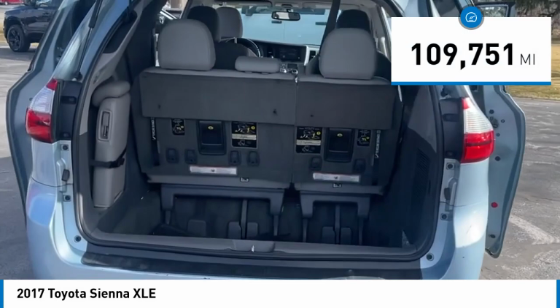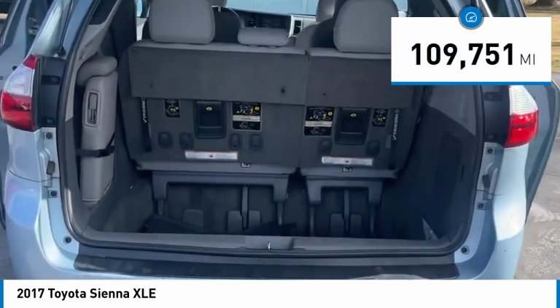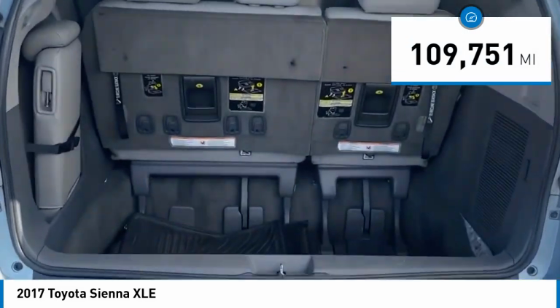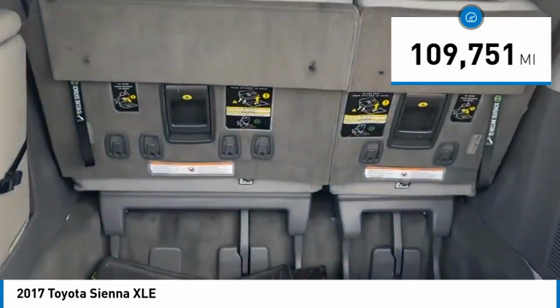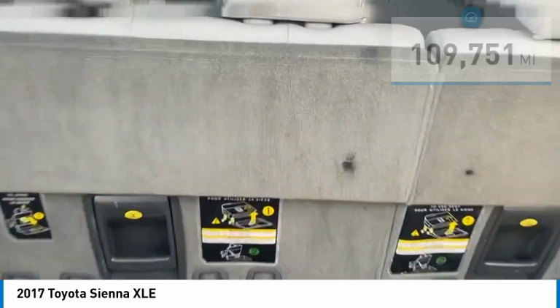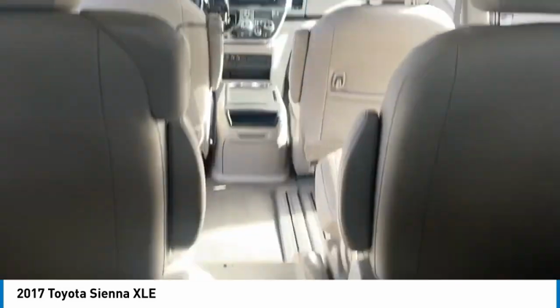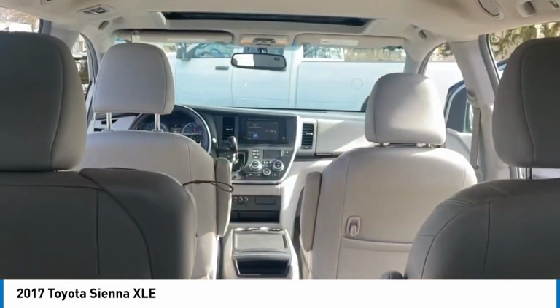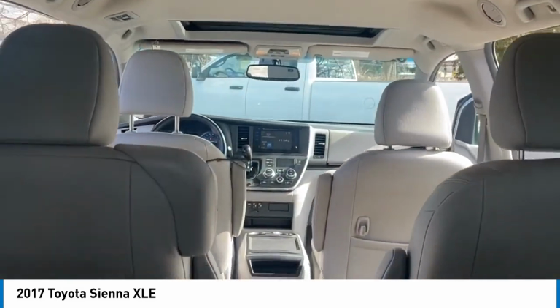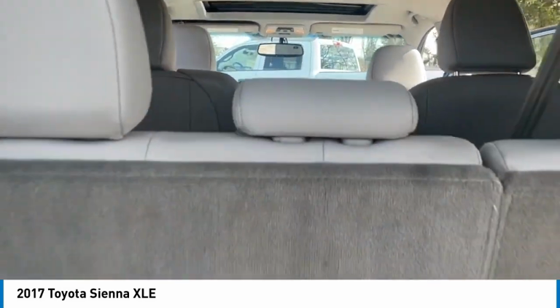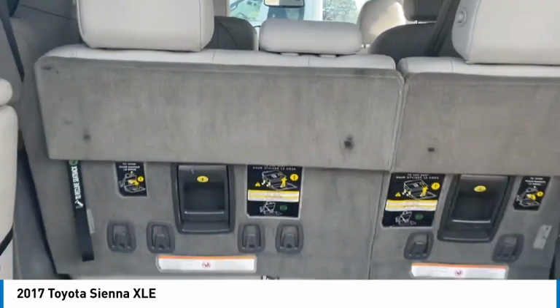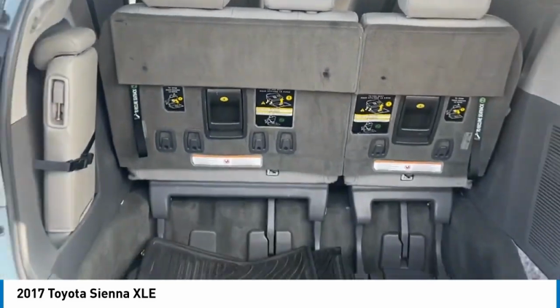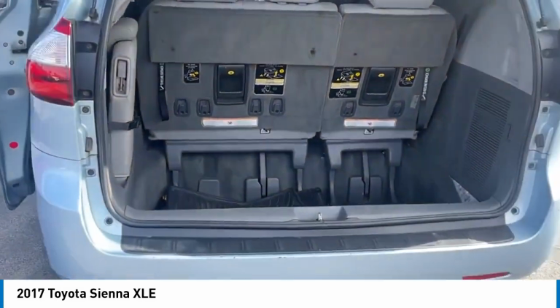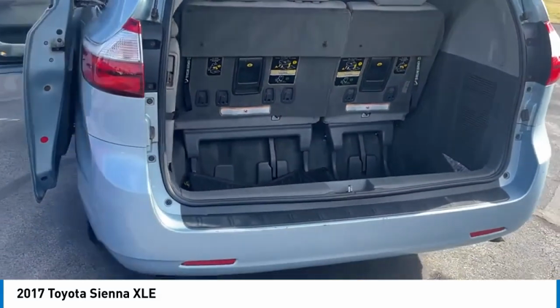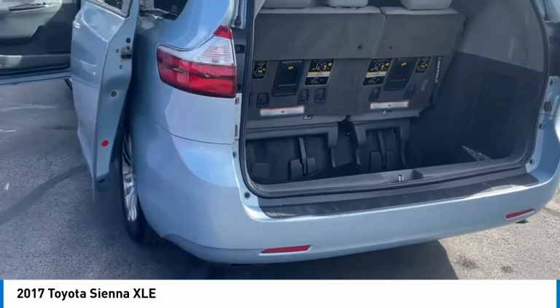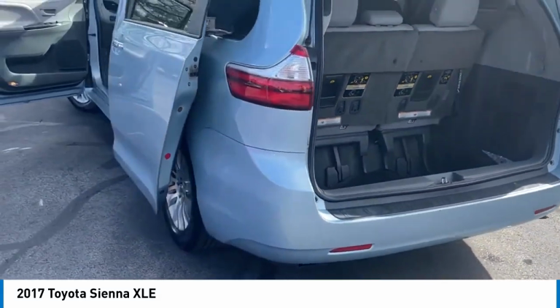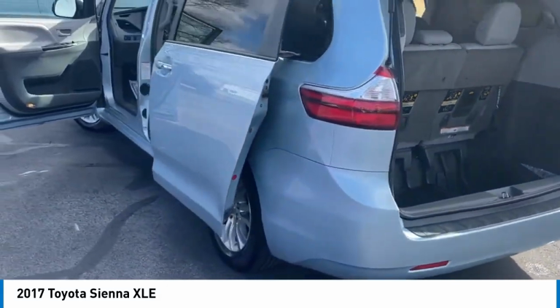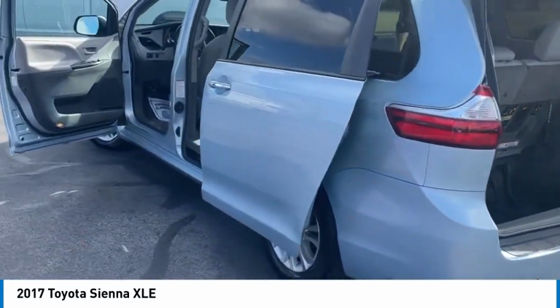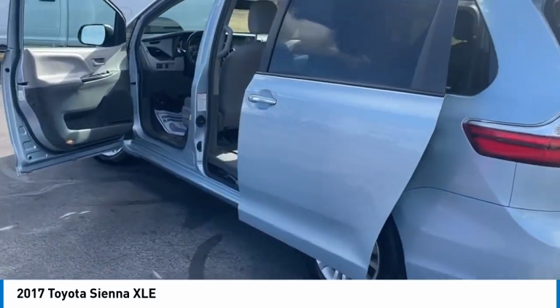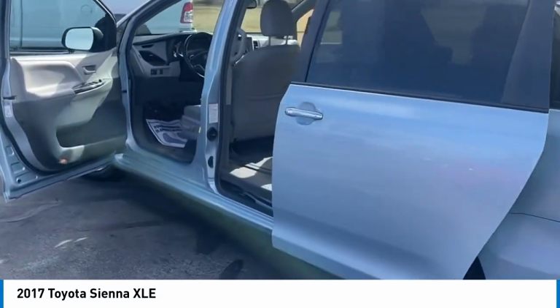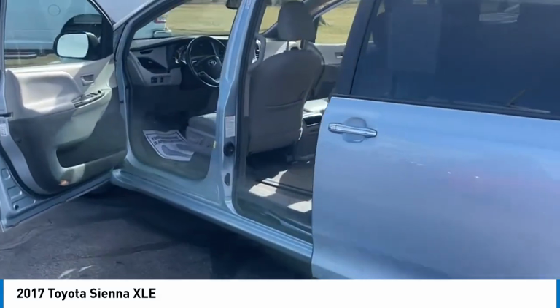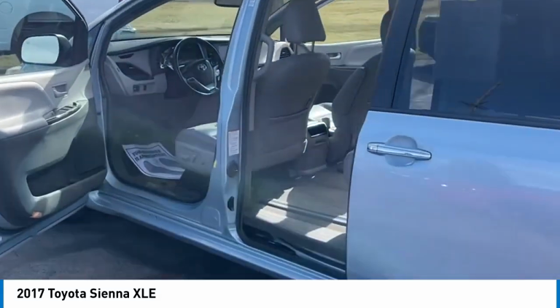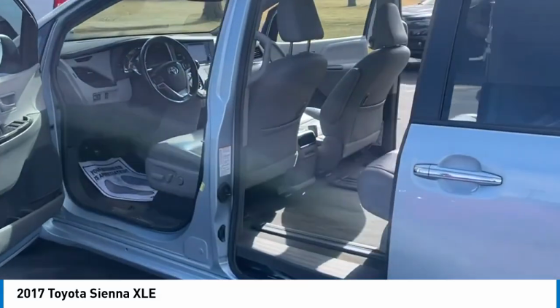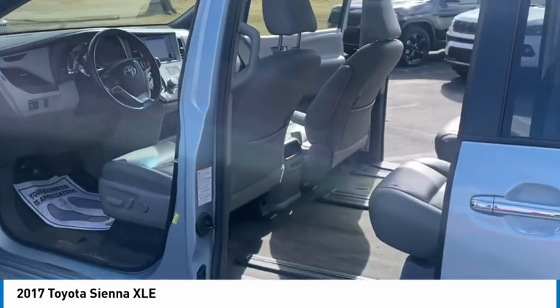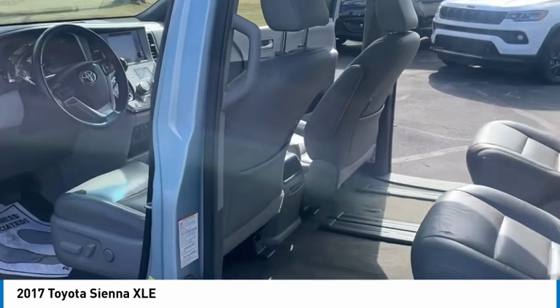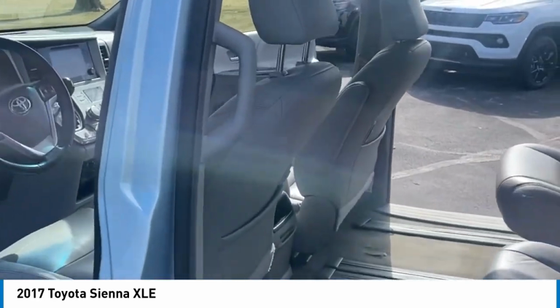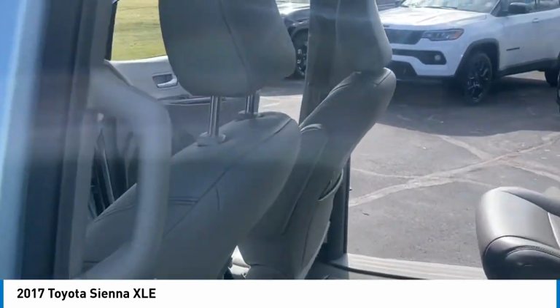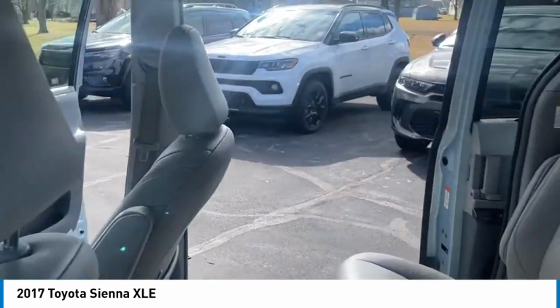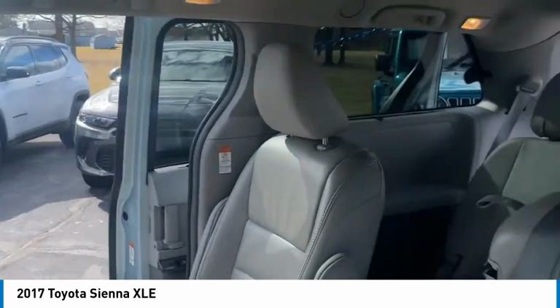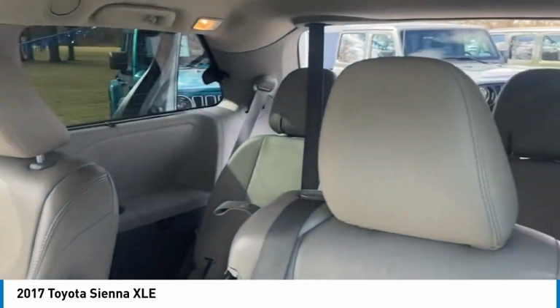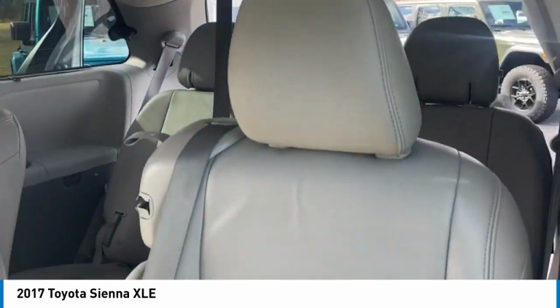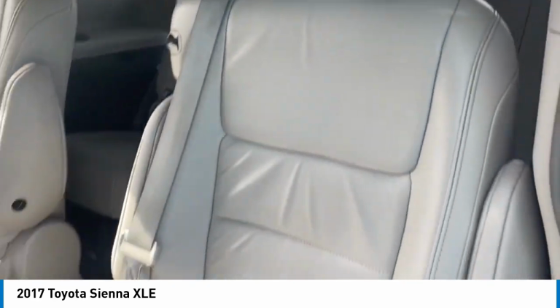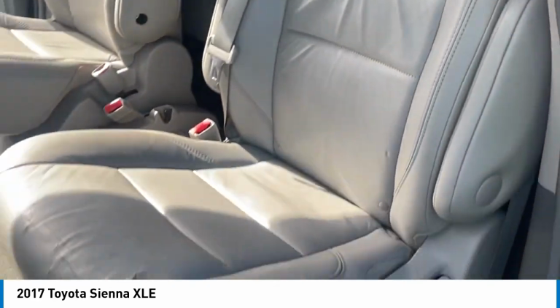Here are some of this vehicle's great options: electronic stability control, premium wheels, alloy wheels, rear spoiler, power lift gate, brake assist, traction control, remote keyless entry, fog lights, and speed control.